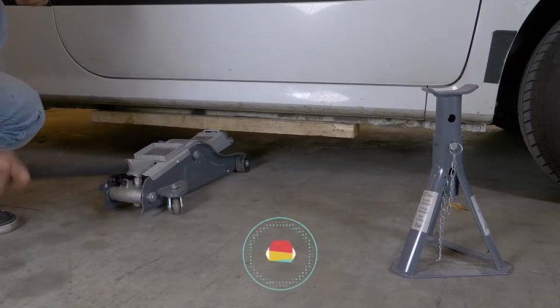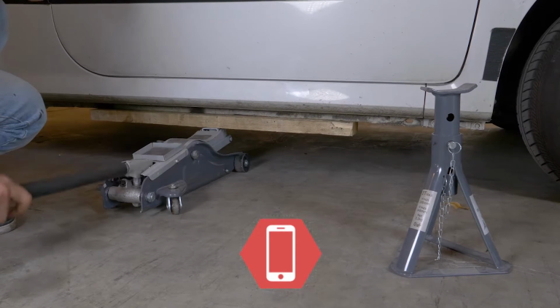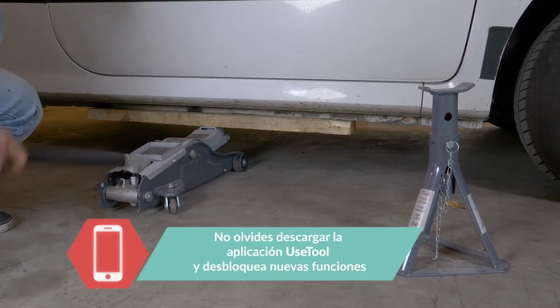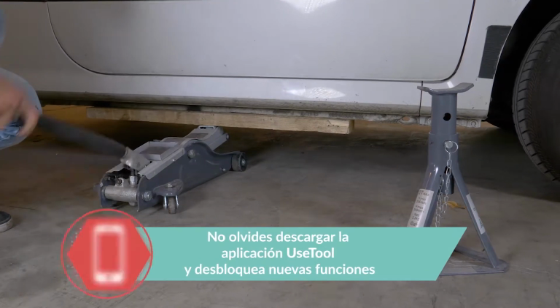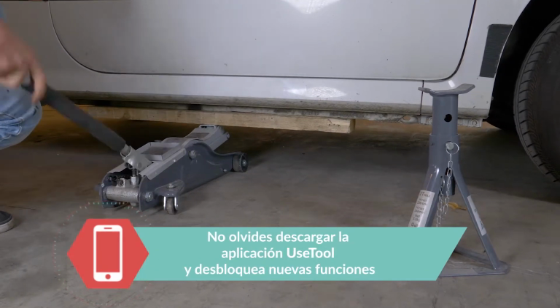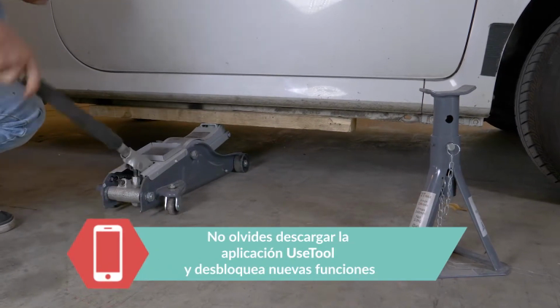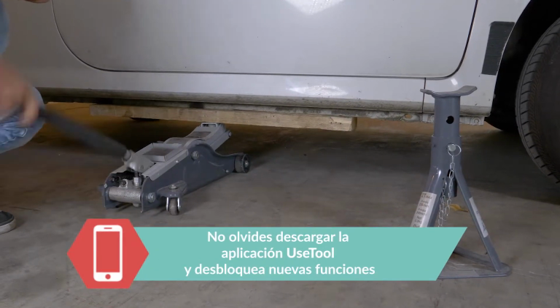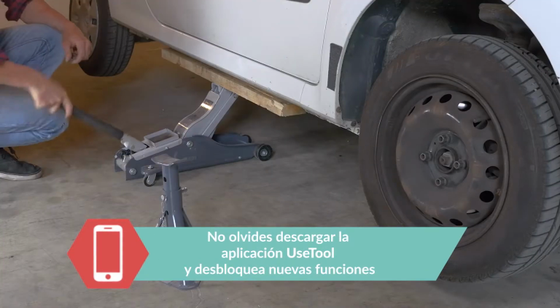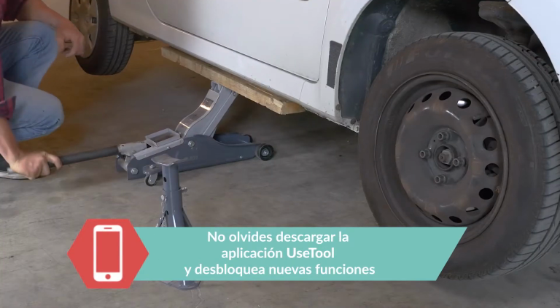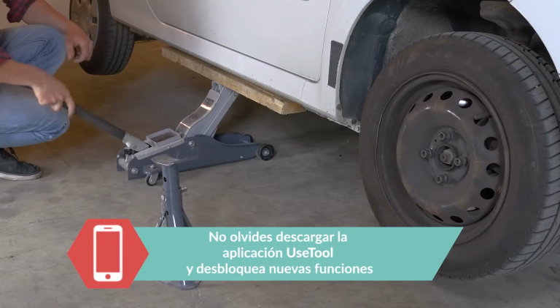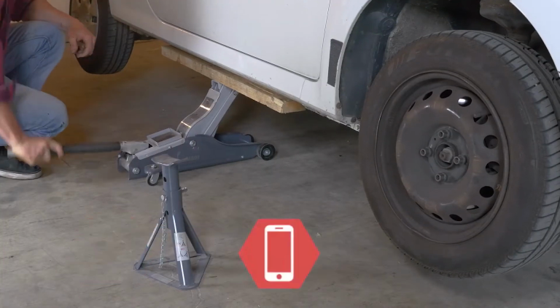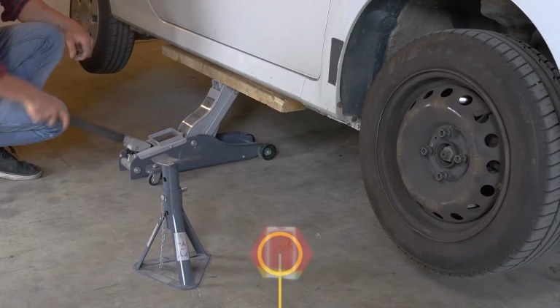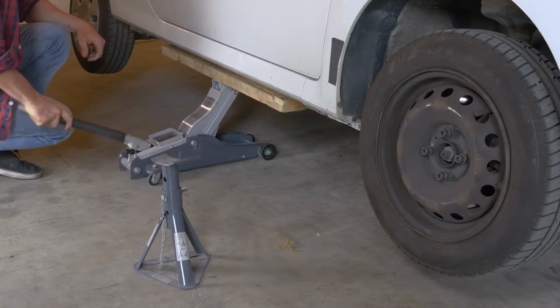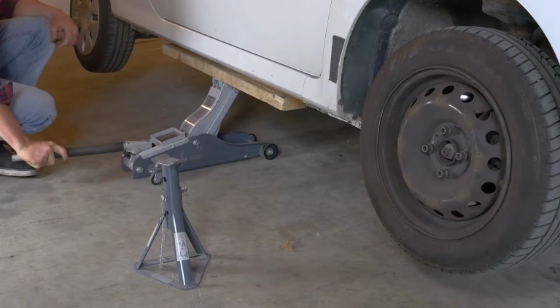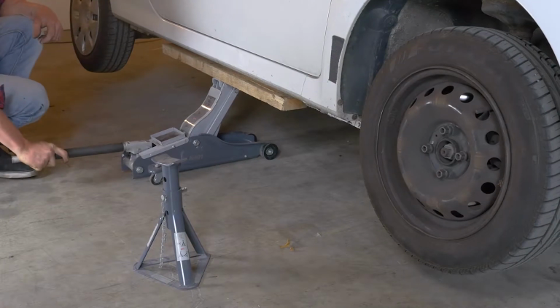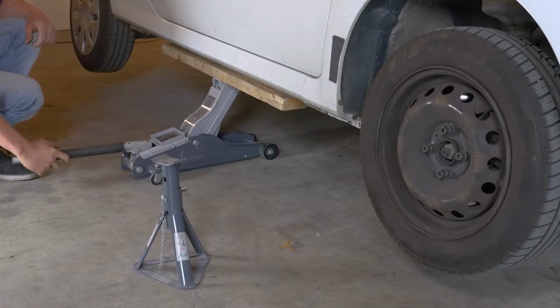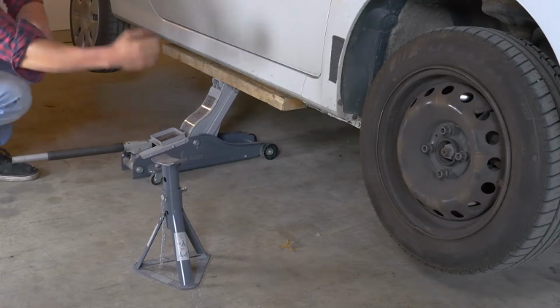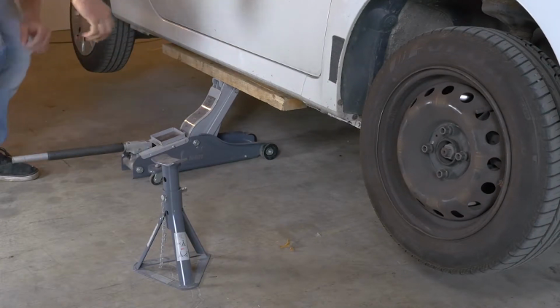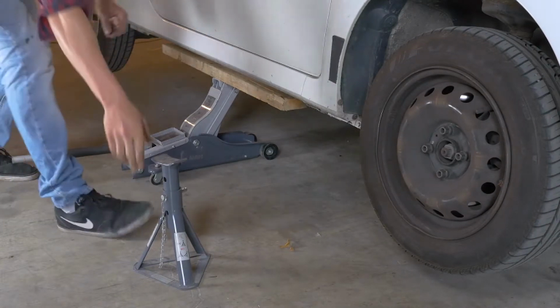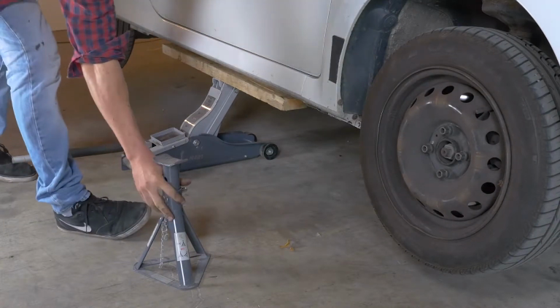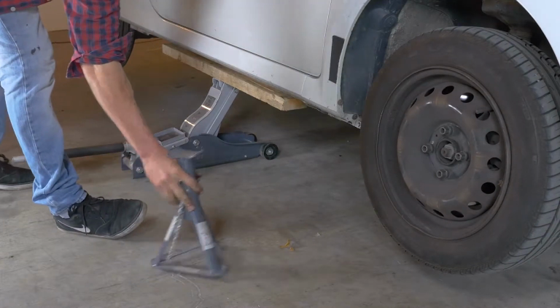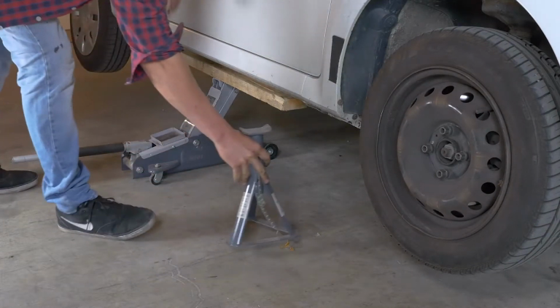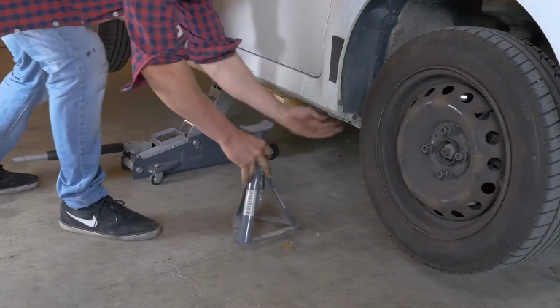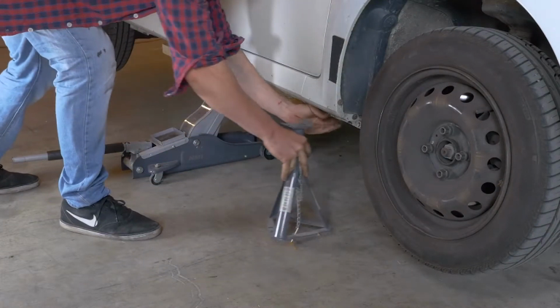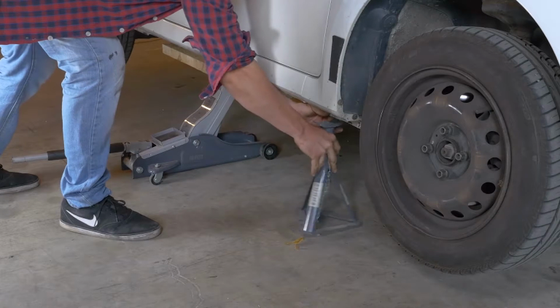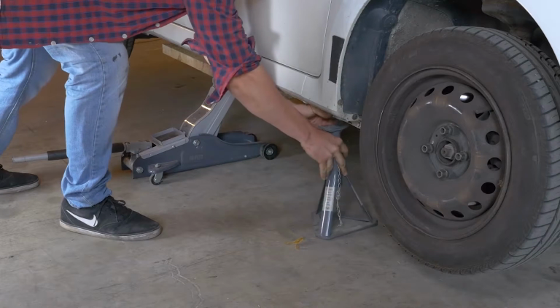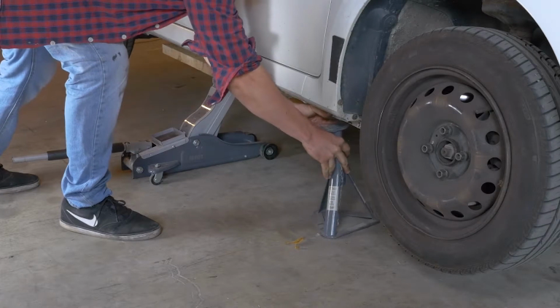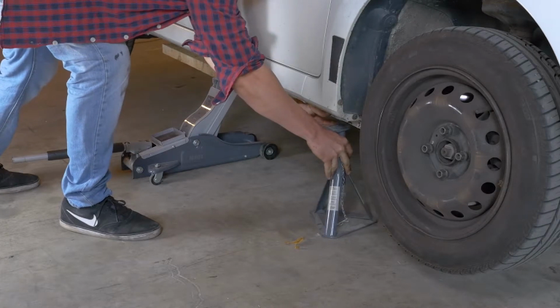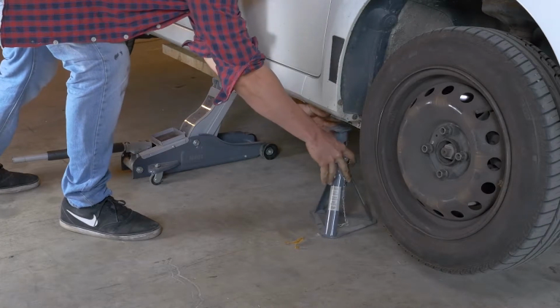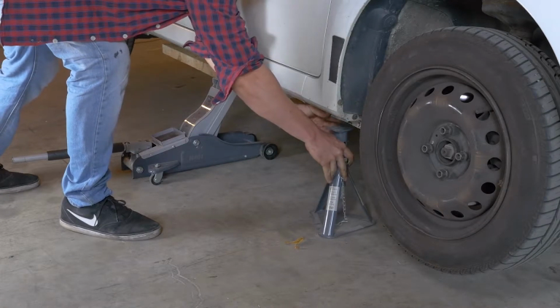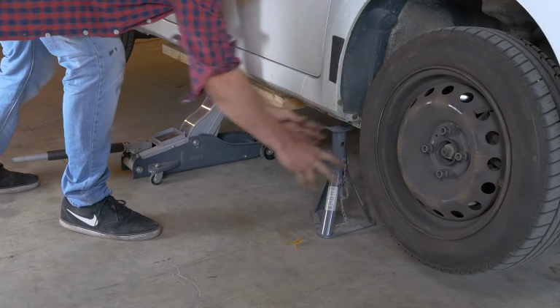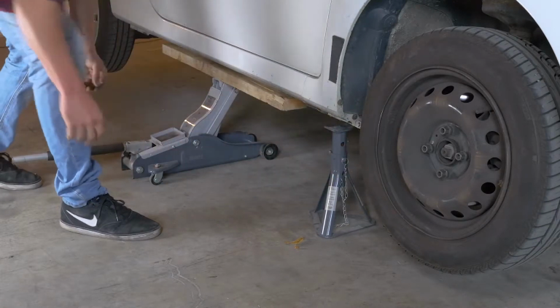Levanta la parte de delante de tu coche y colócala sobre las dos borriquetas. De todas formas, te recomendamos que veas el tutorial 'Levantar su vehículo con seguridad' antes de realizar esta etapa.